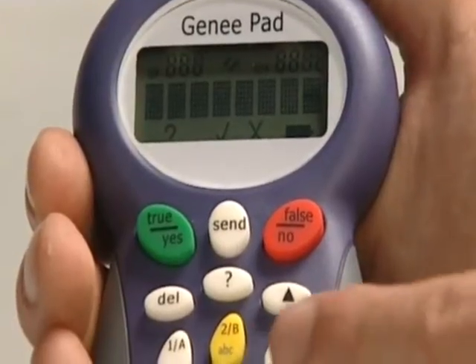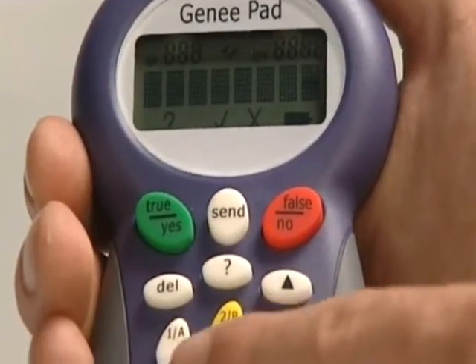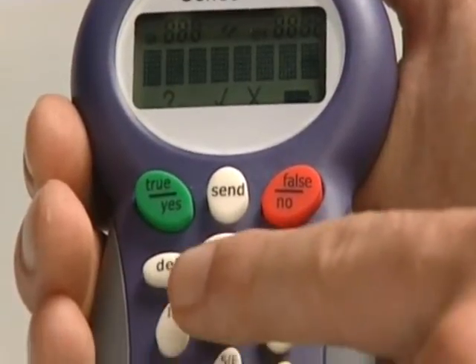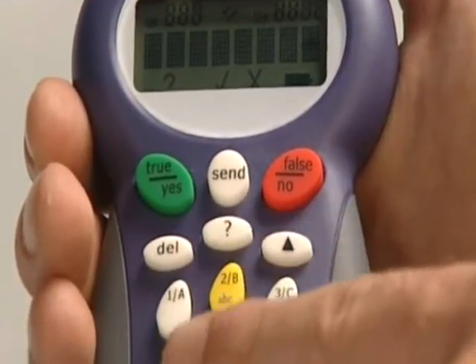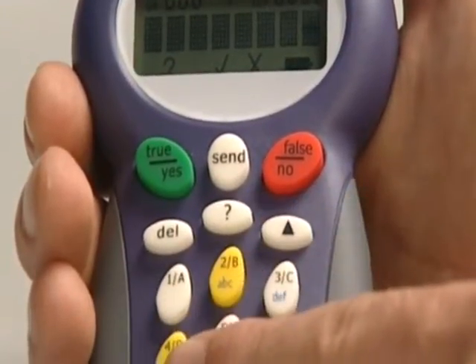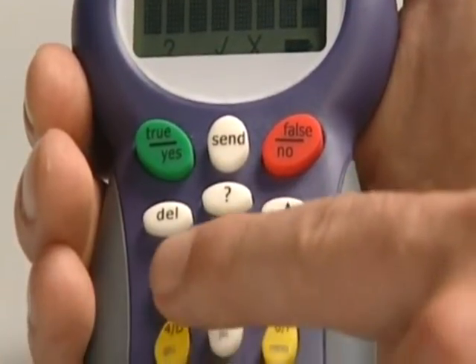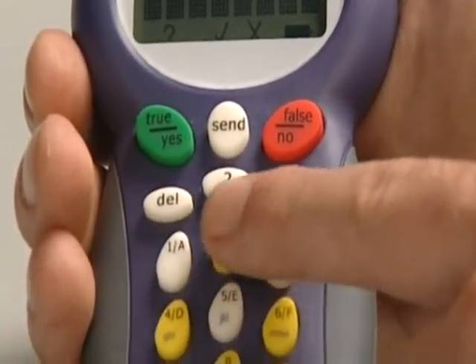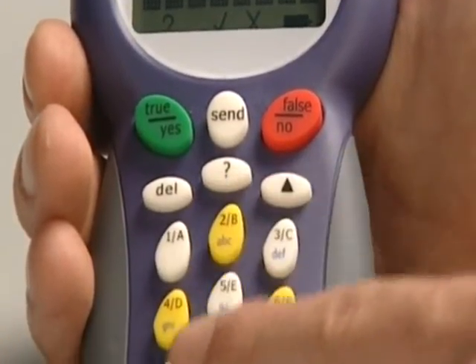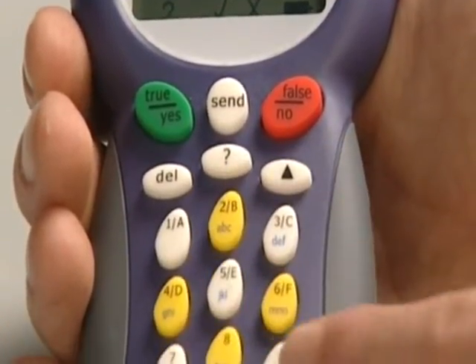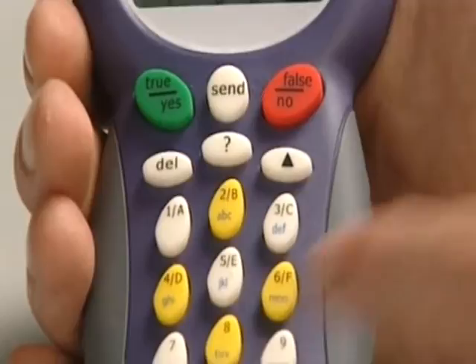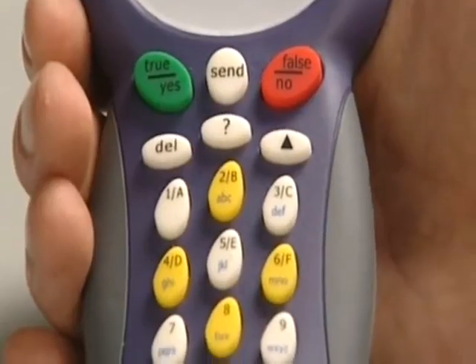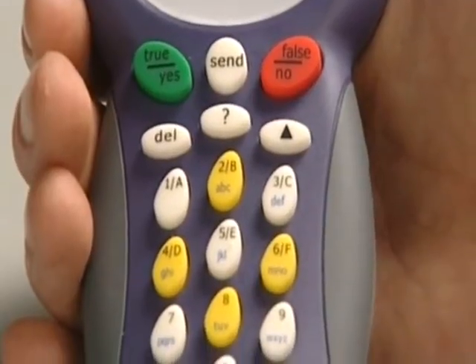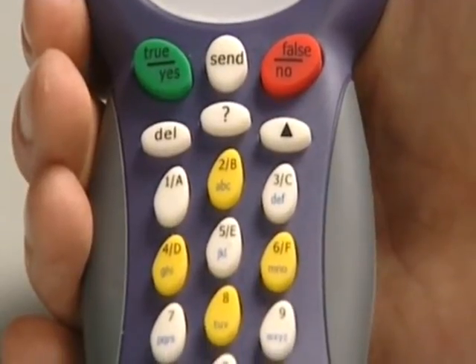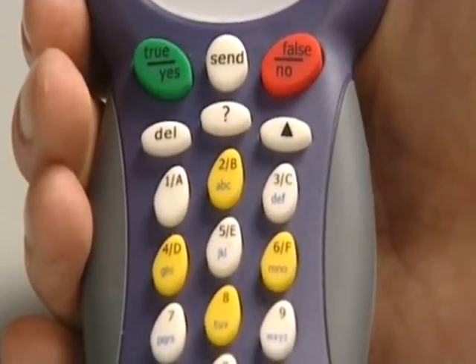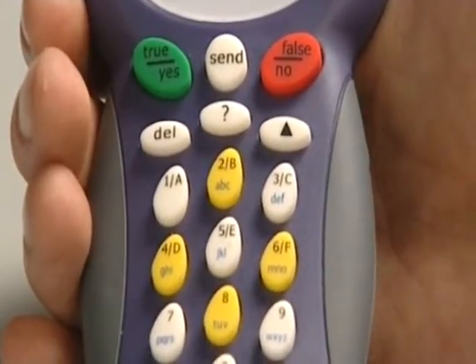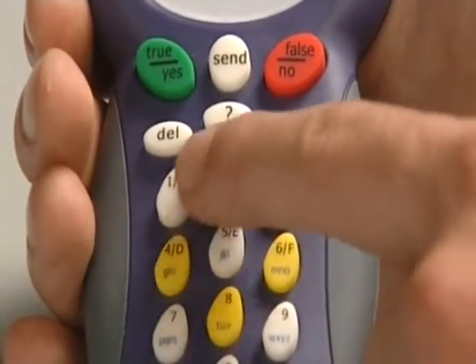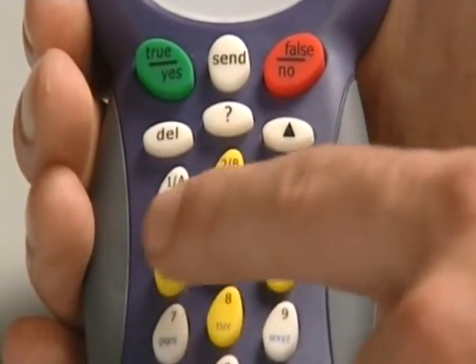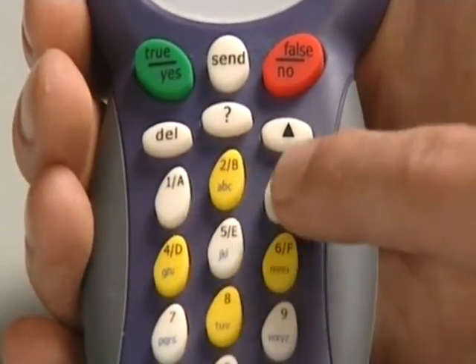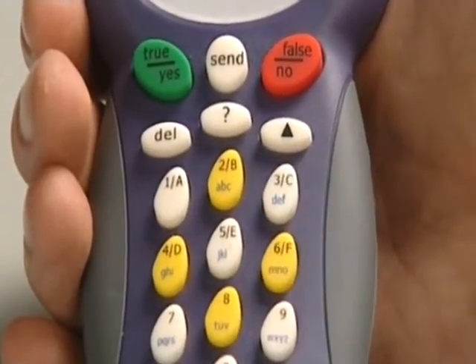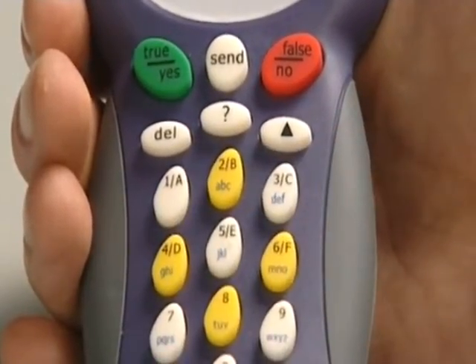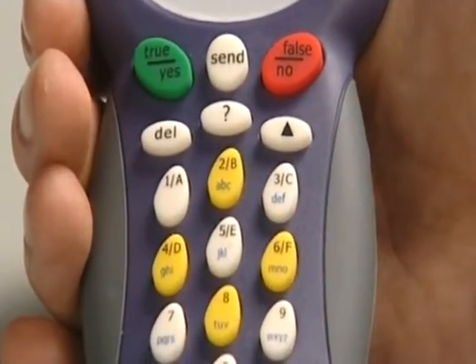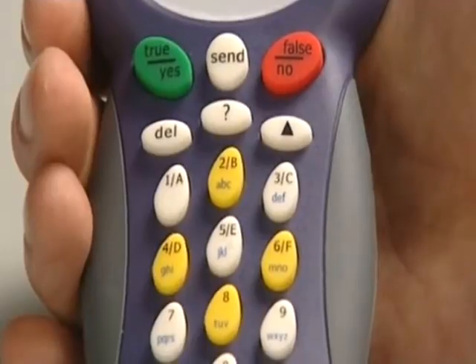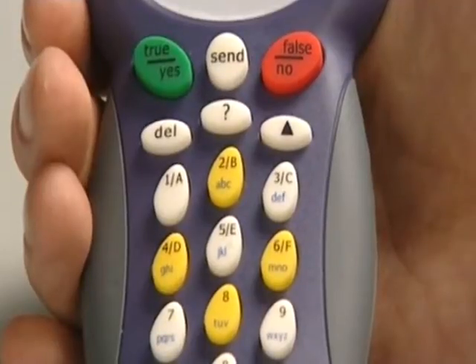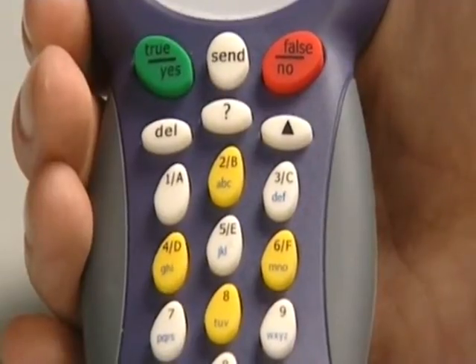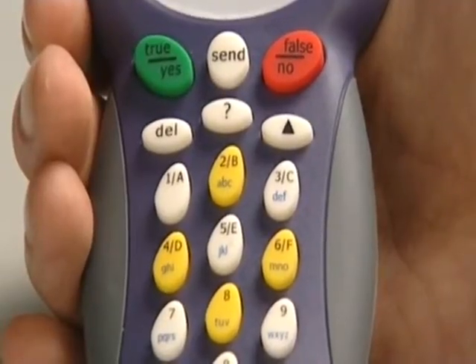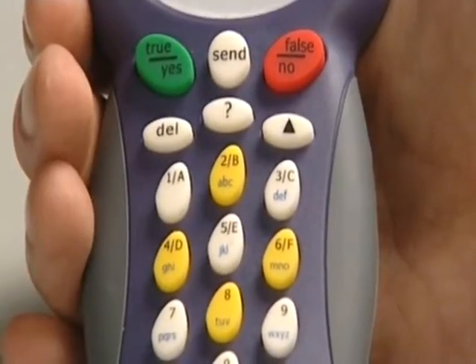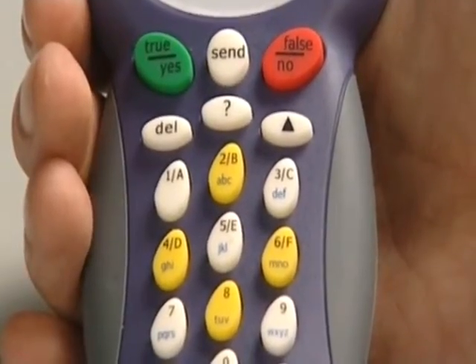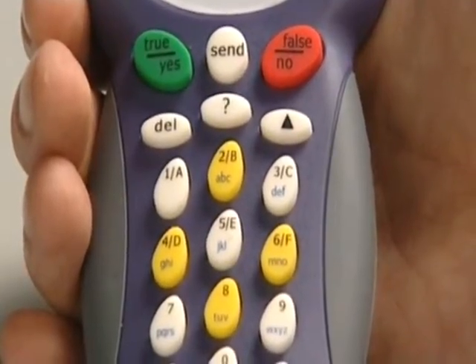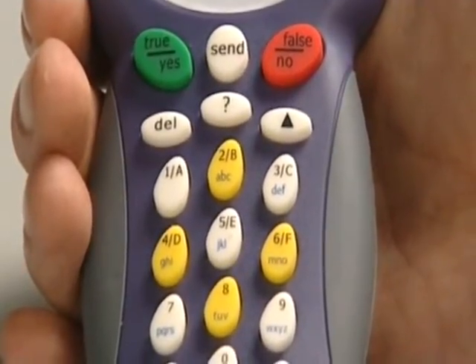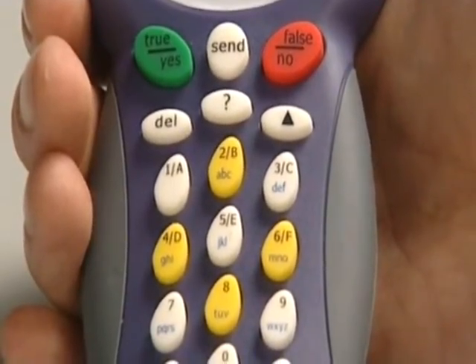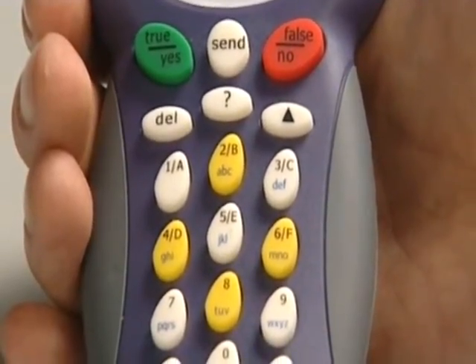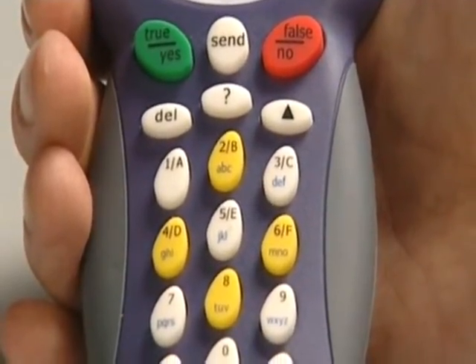Further down we have a keypad which goes from 1 down to 0. The keys 1 to 6 also double up as A to F if I want to do a multiple choice or multiple mark type question.